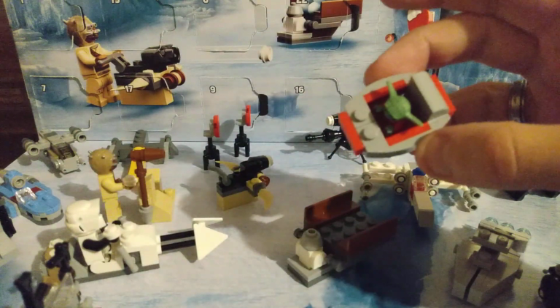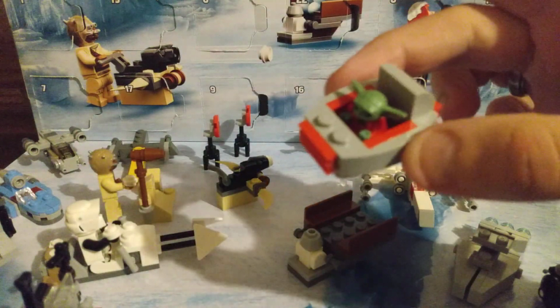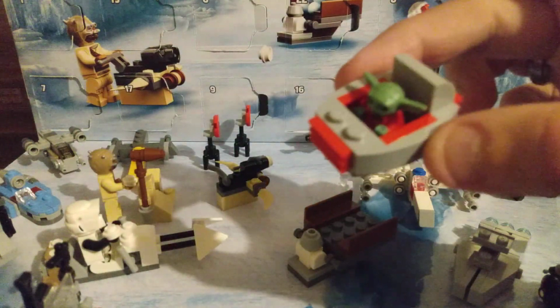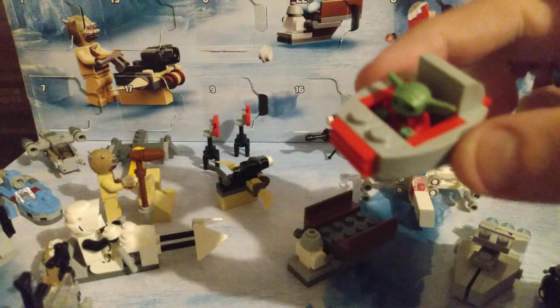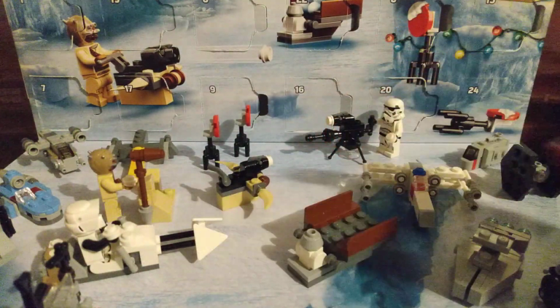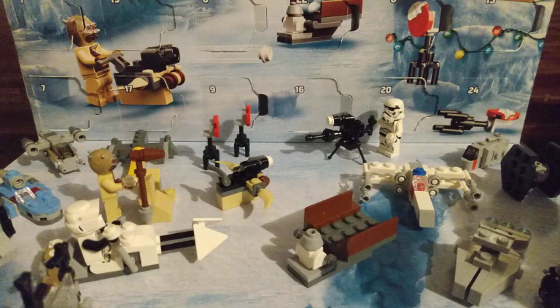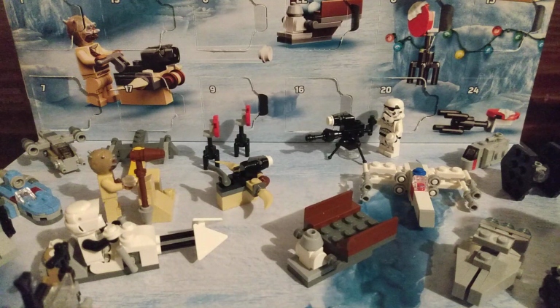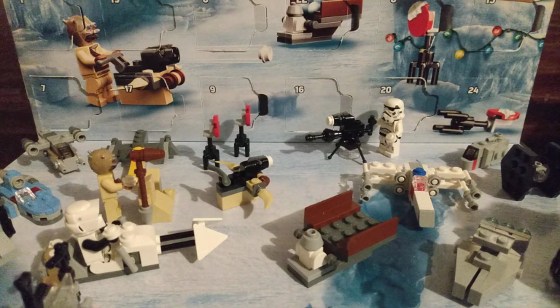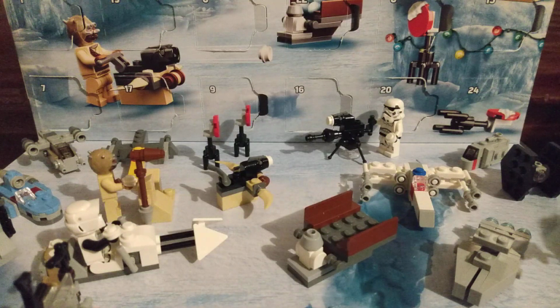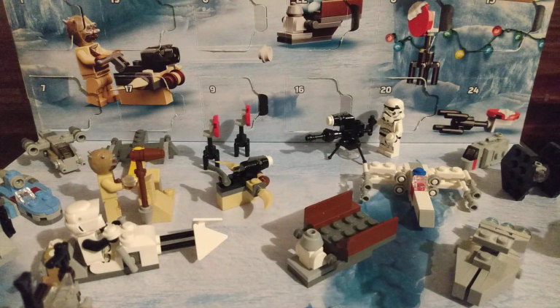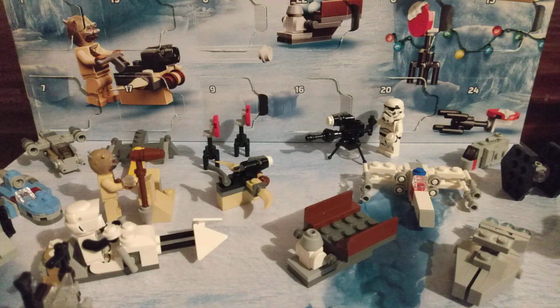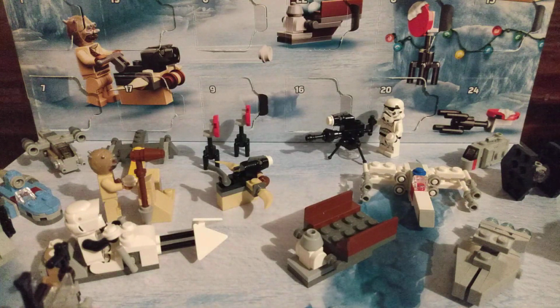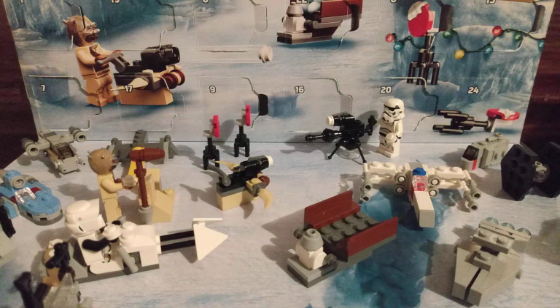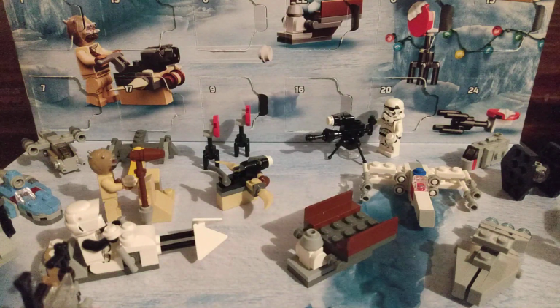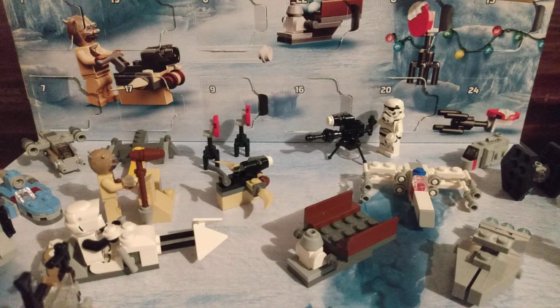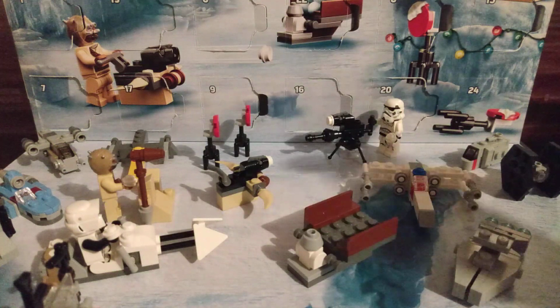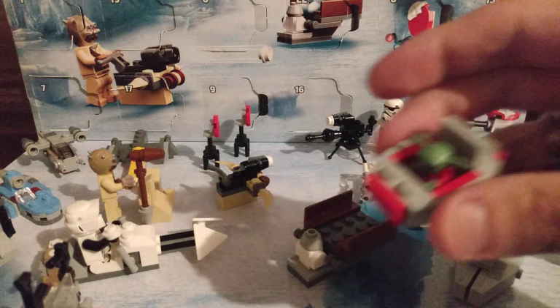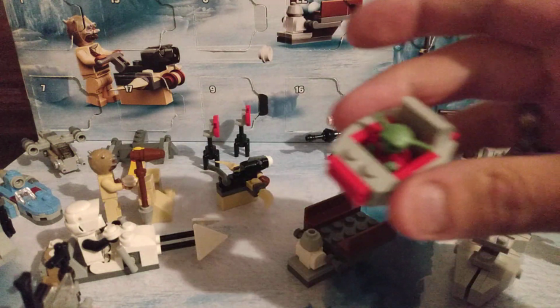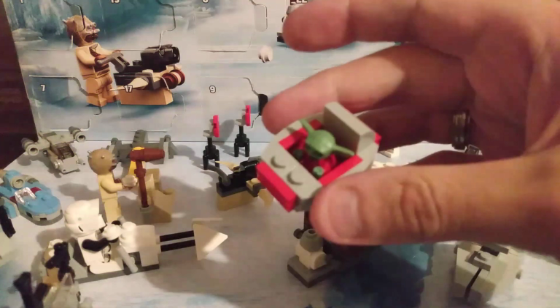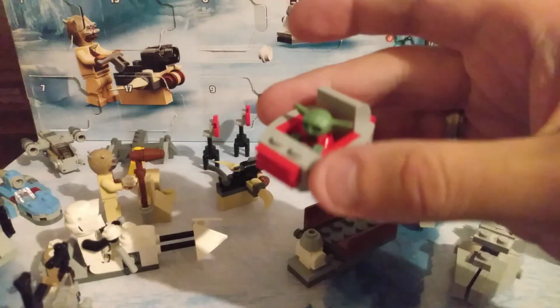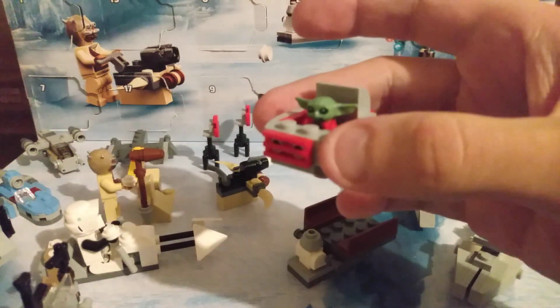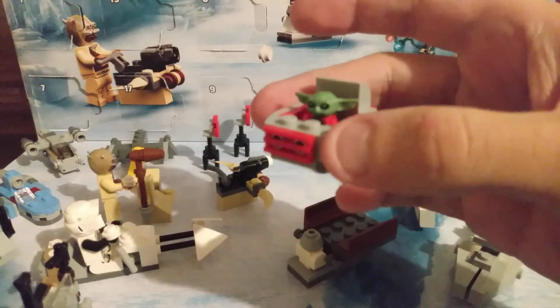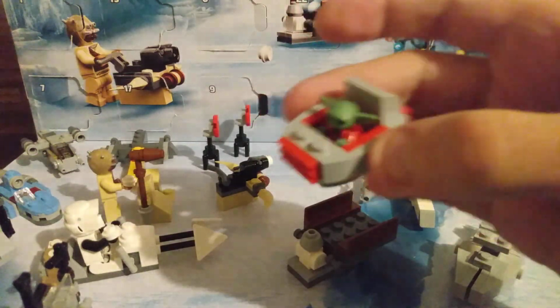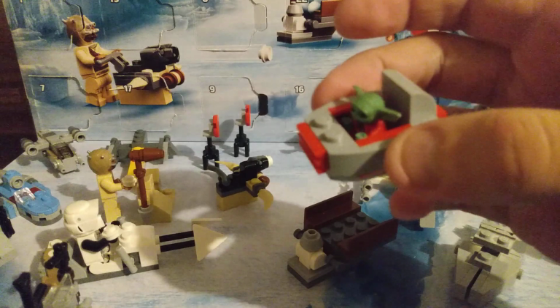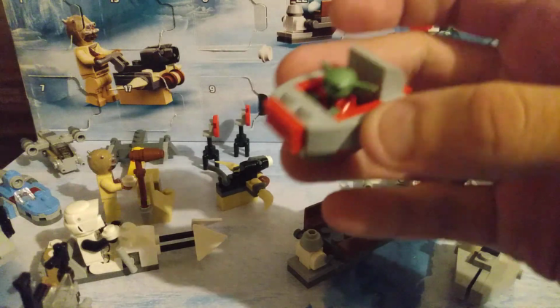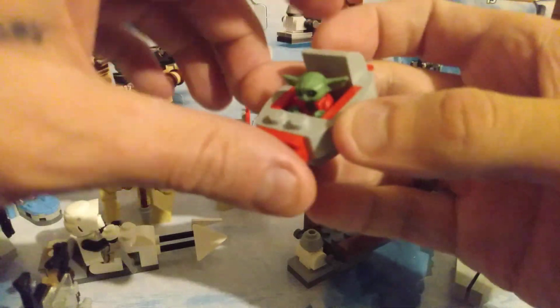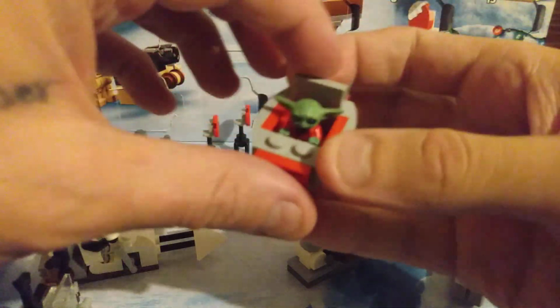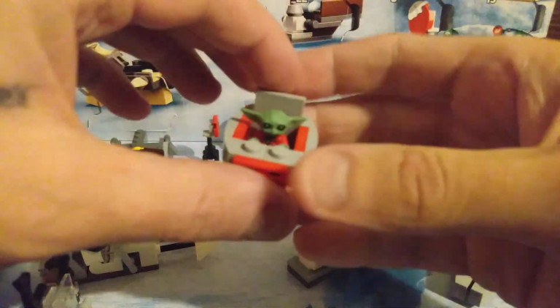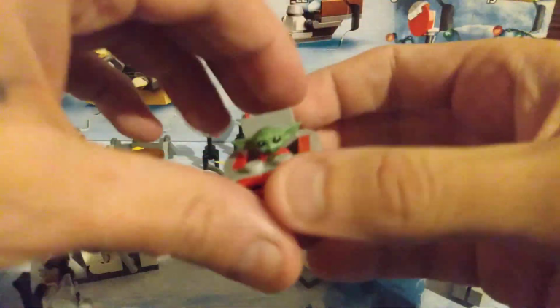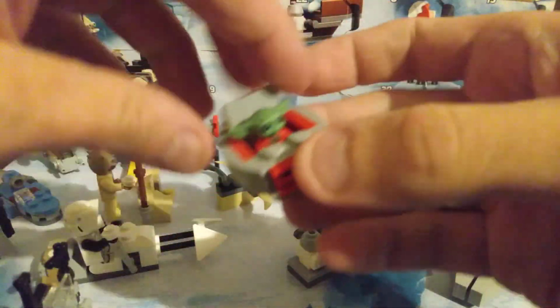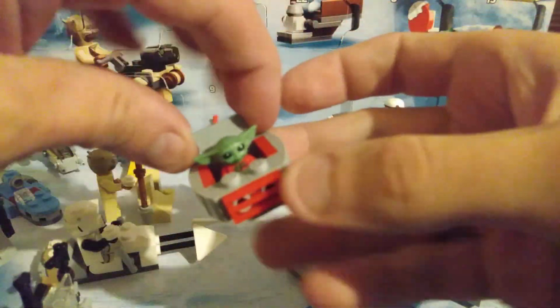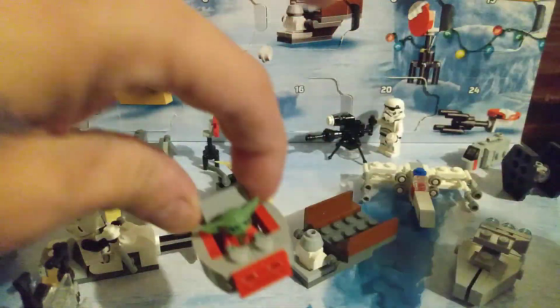That's good, I like it. Oh excuse you, booster droid. So there you go — now Grogu's got his little hover carriage.